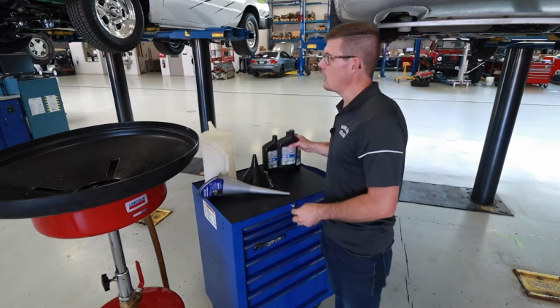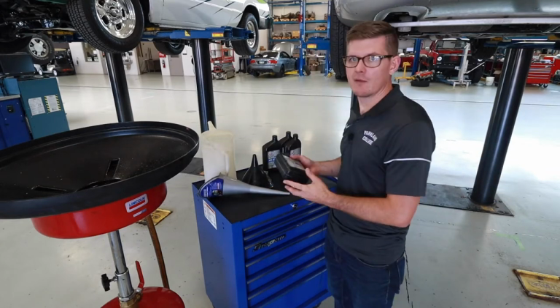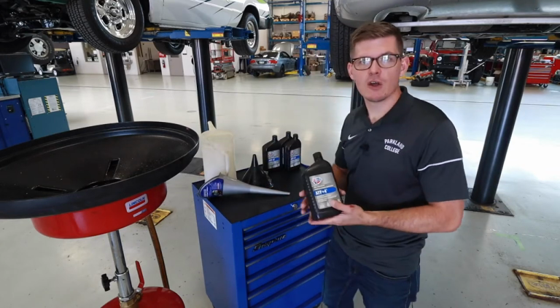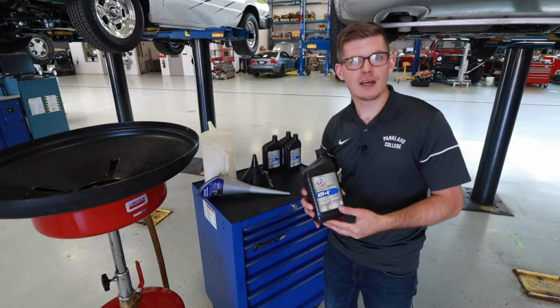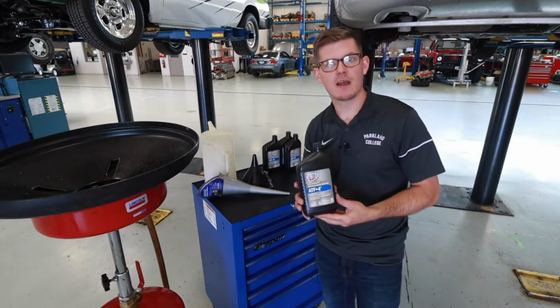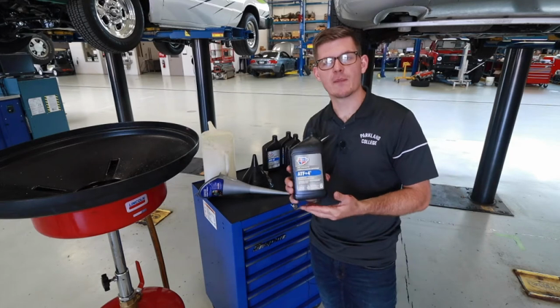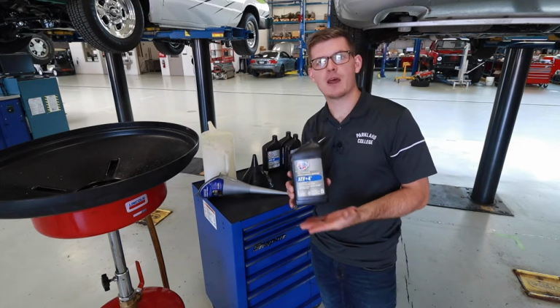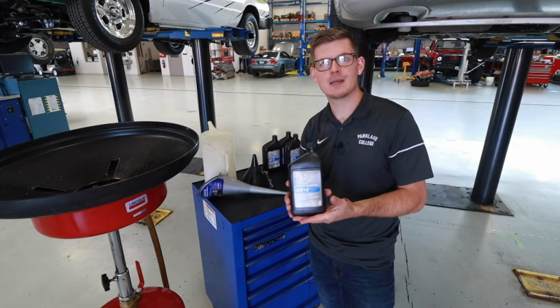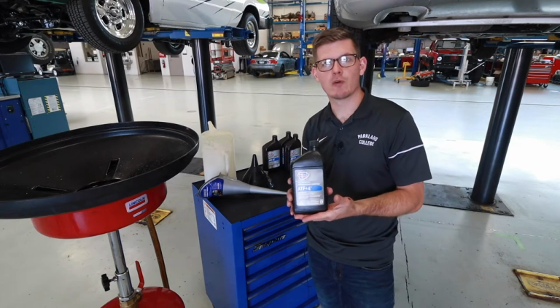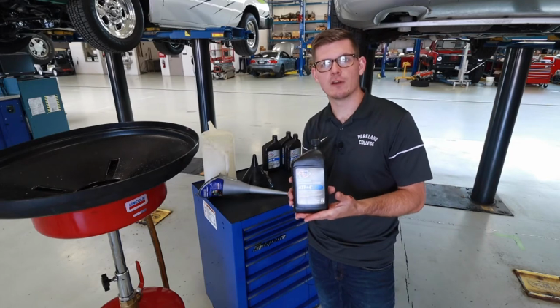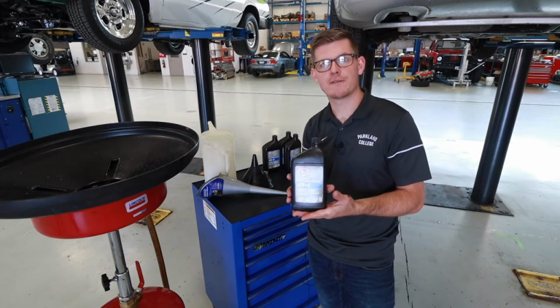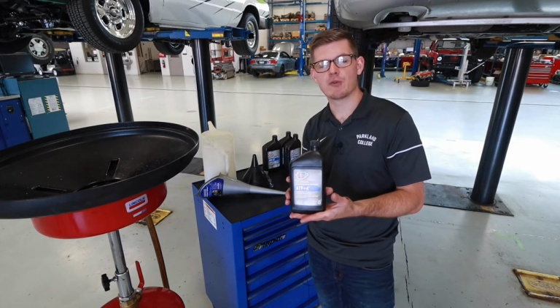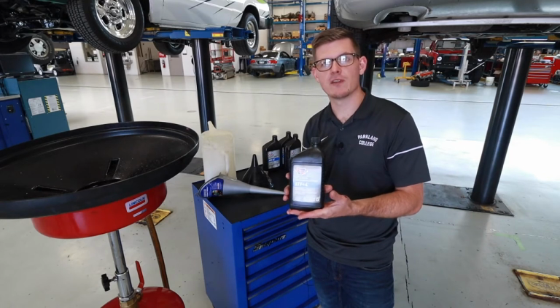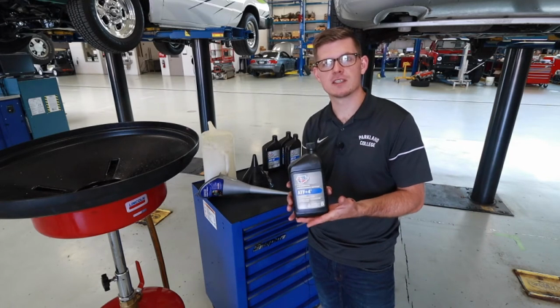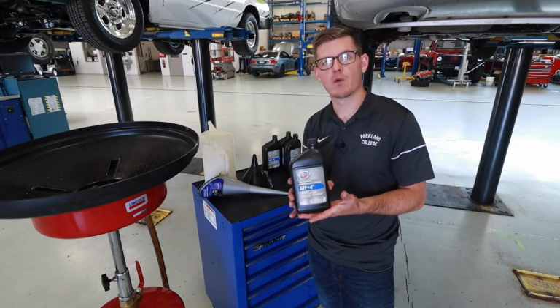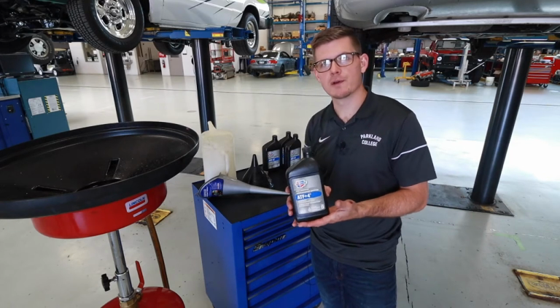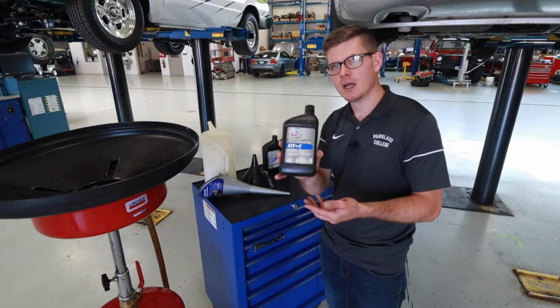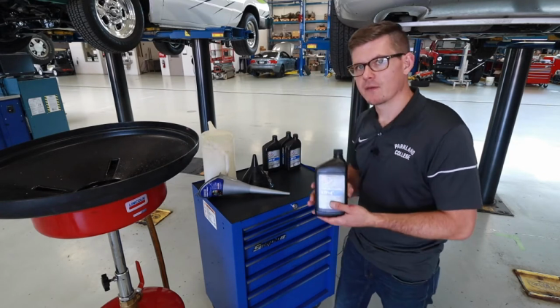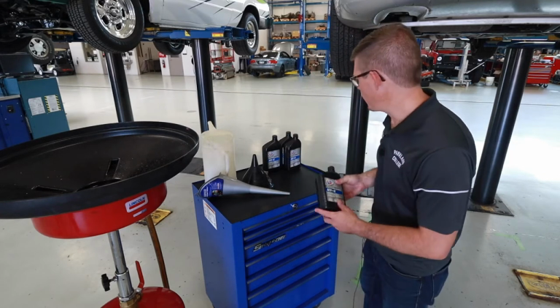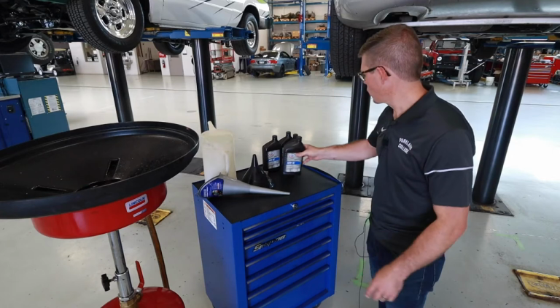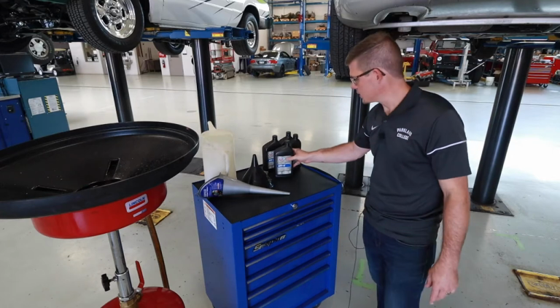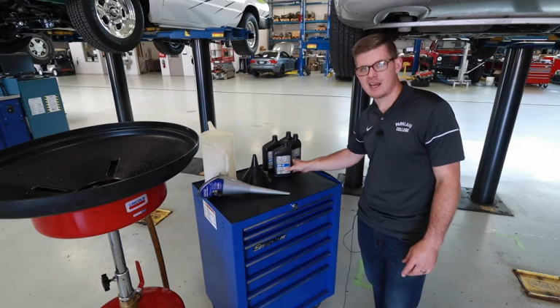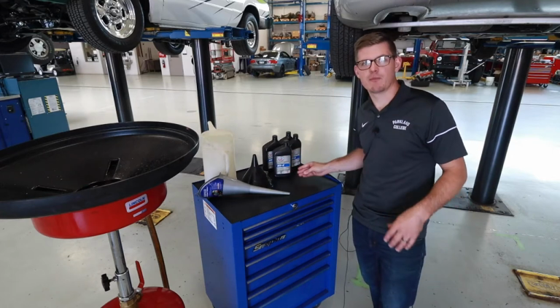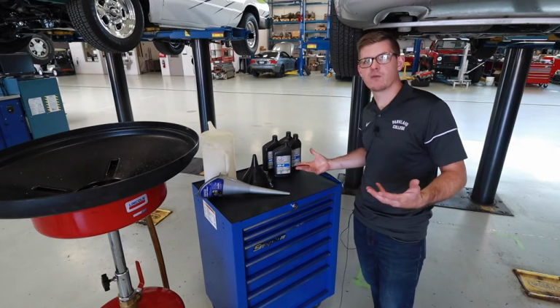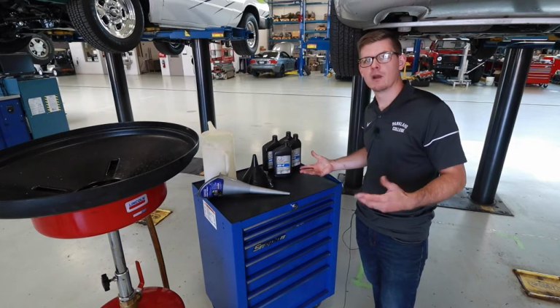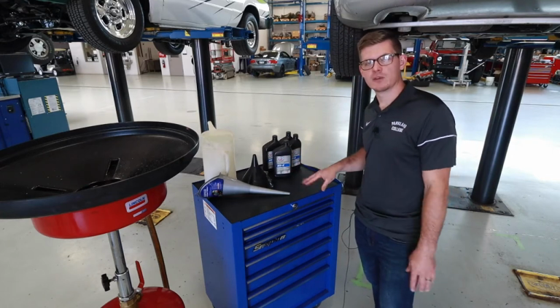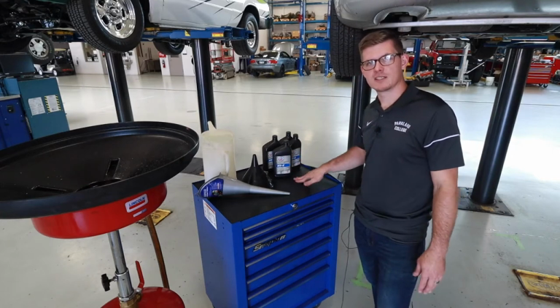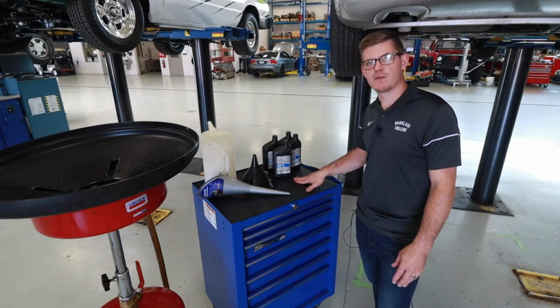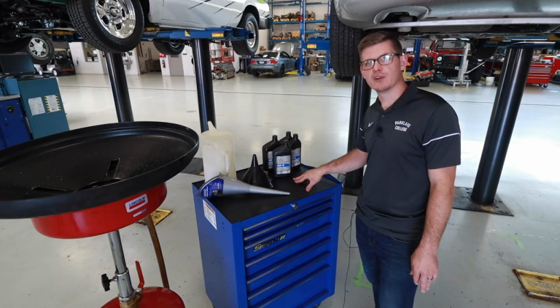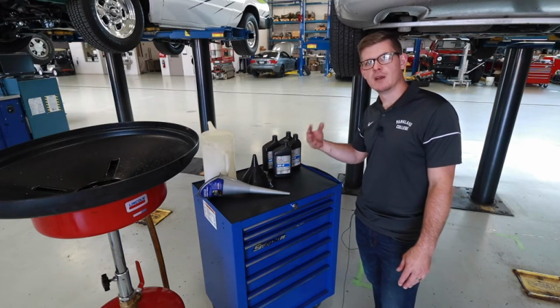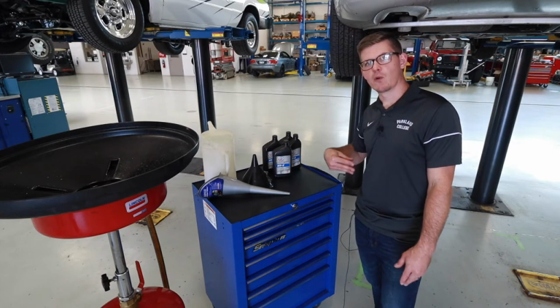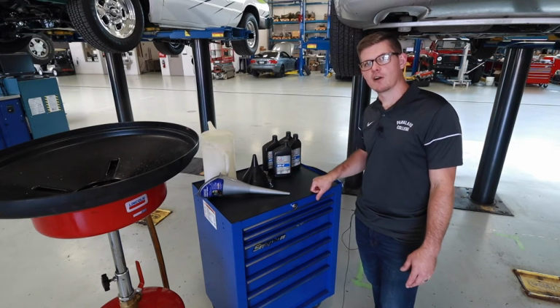I've looked at All Data and found my spec. A typical refill after a drain on this is about four quarts, so I've got about four quarts of the ATF Plus 4, which is the specific fluid for this car.